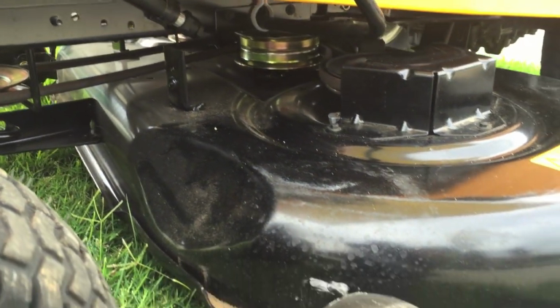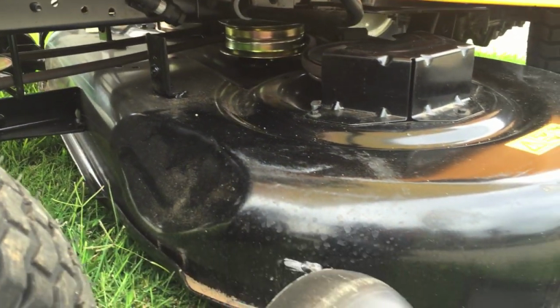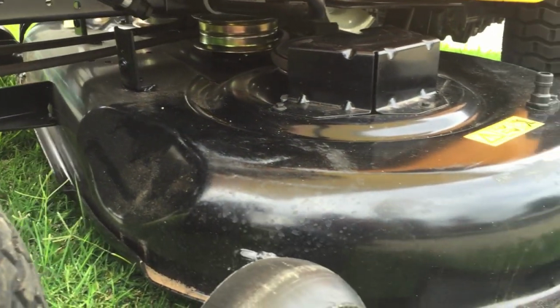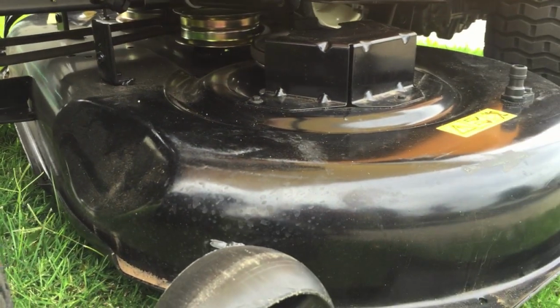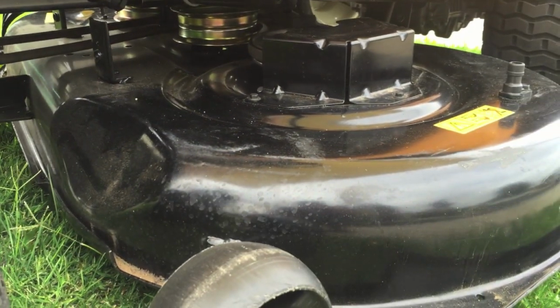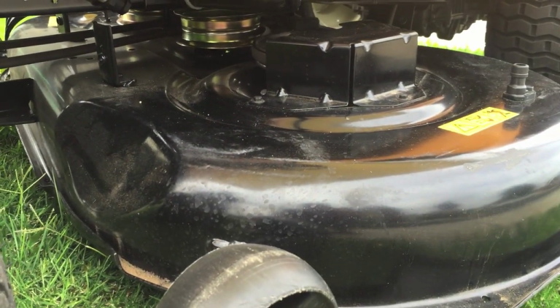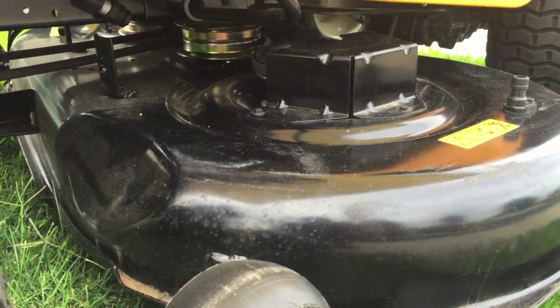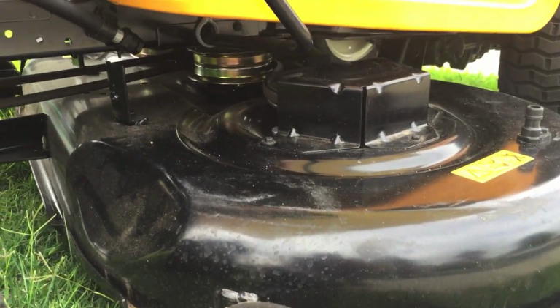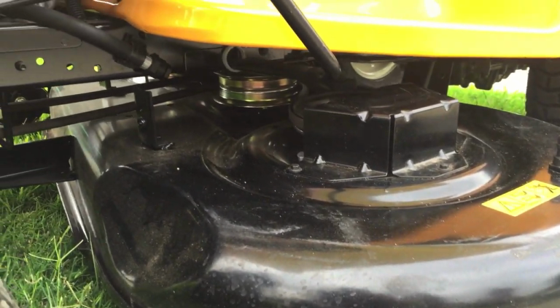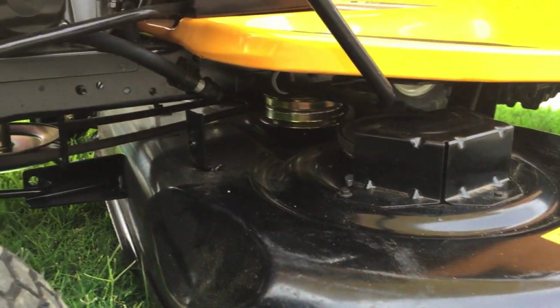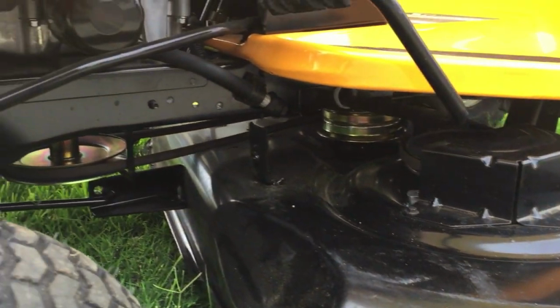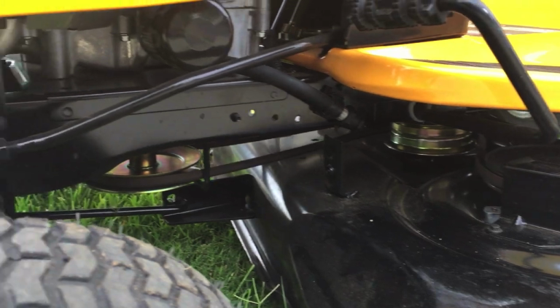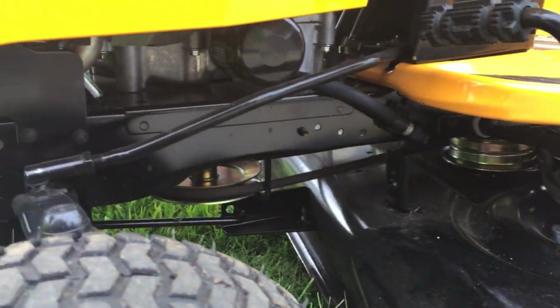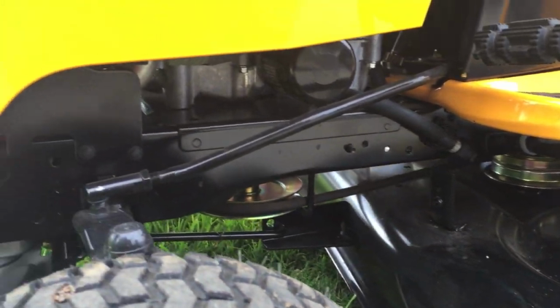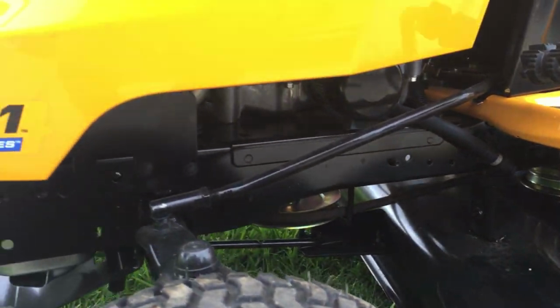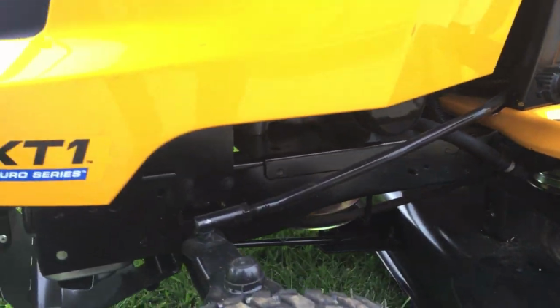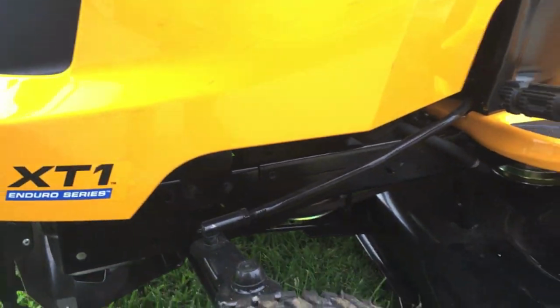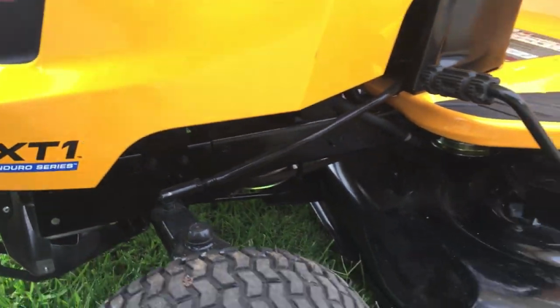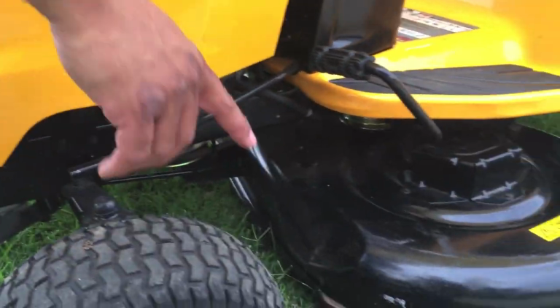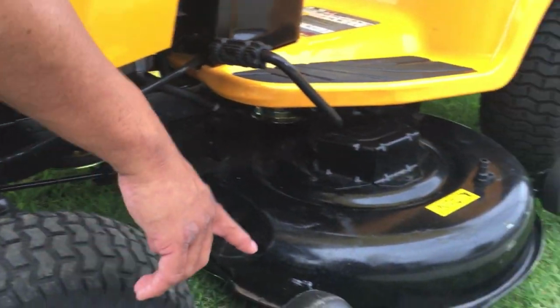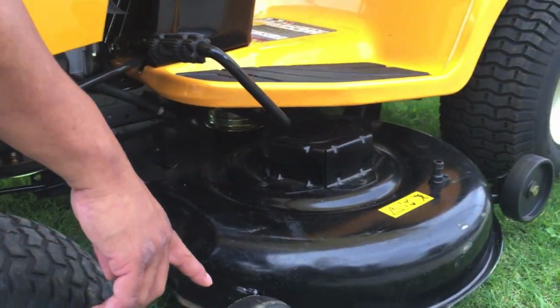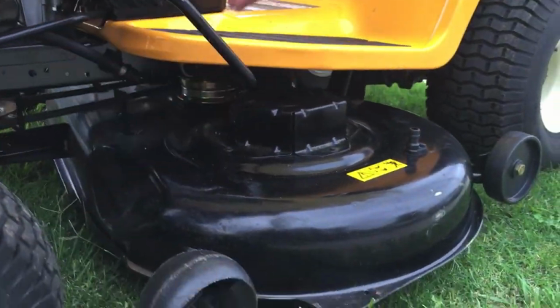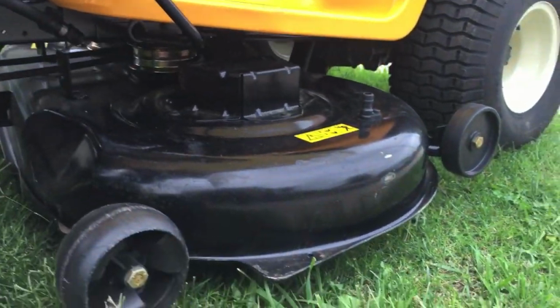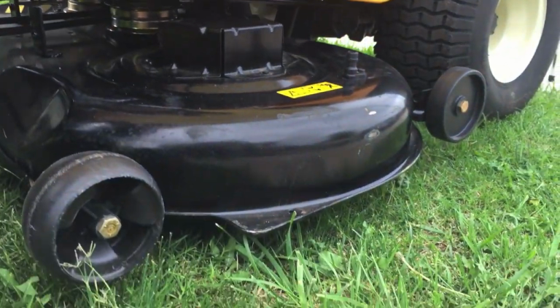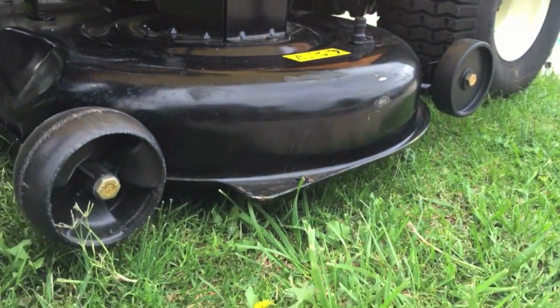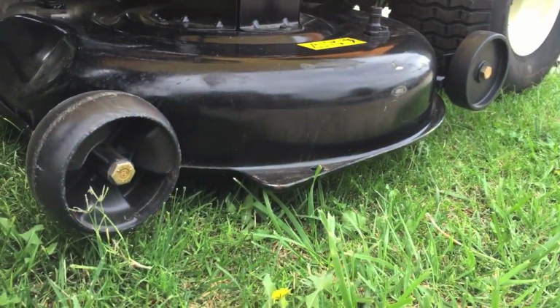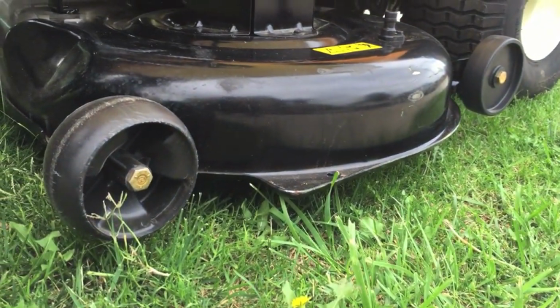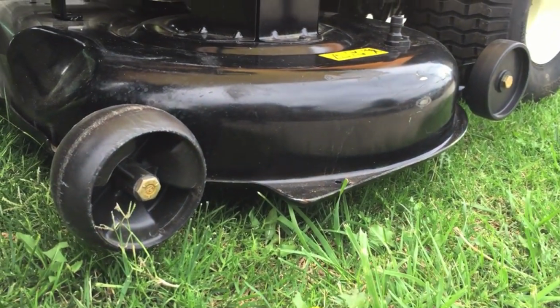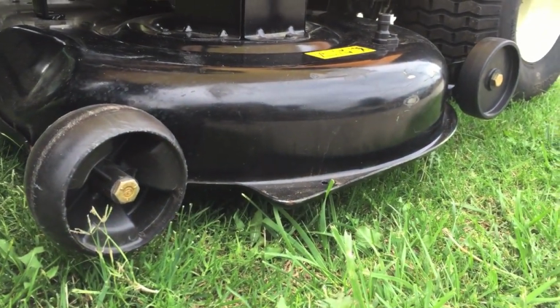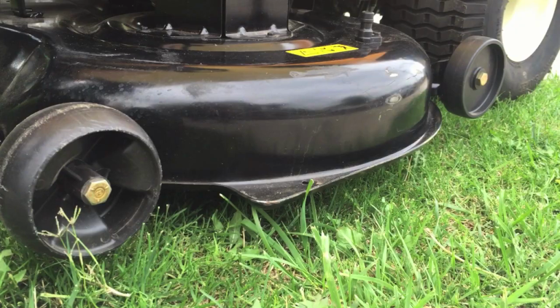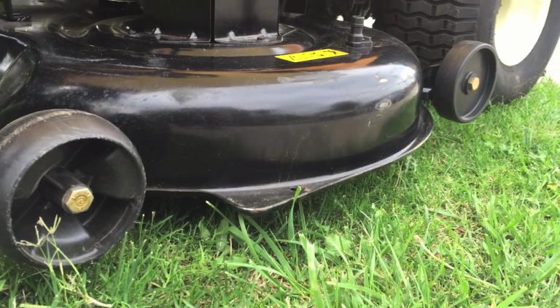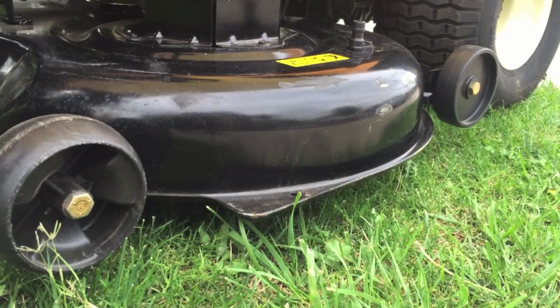On the higher-end Cub Cadets, they have anti-scalp wheels both in front and back of the deck, so it's free-floating above the grass and you can handle uneven terrain.